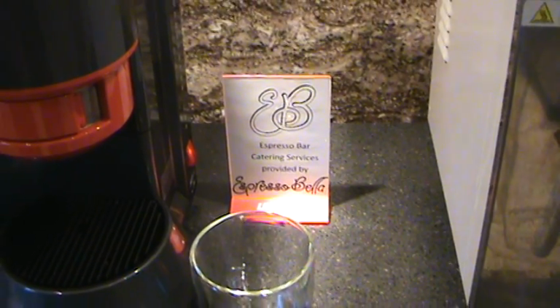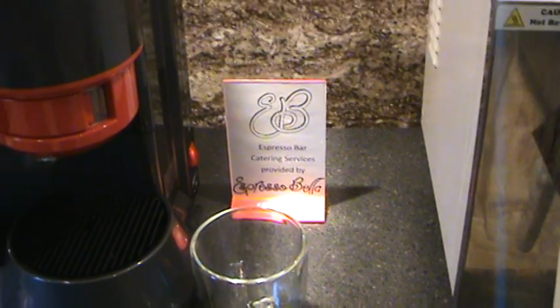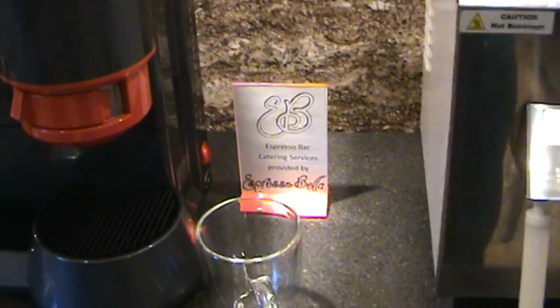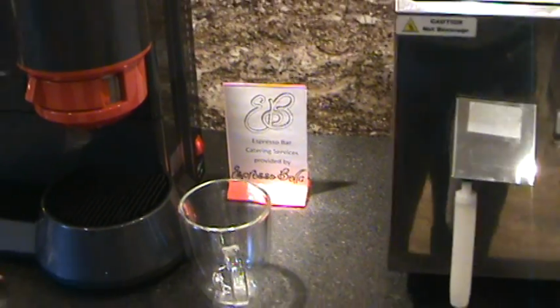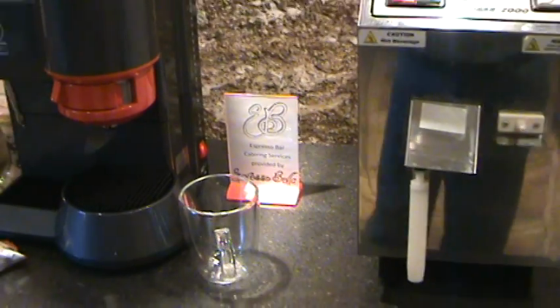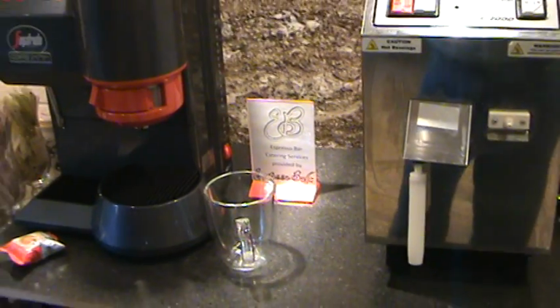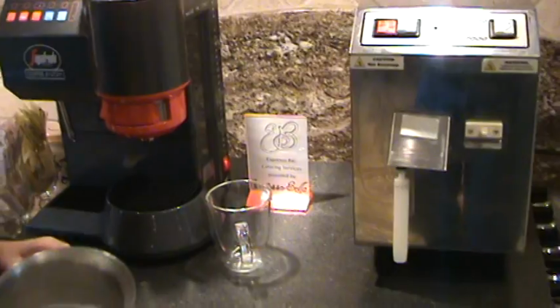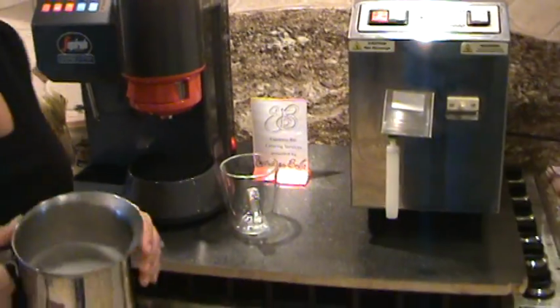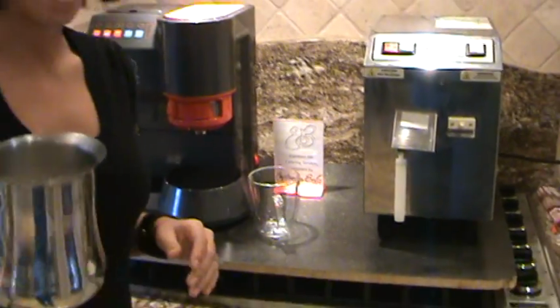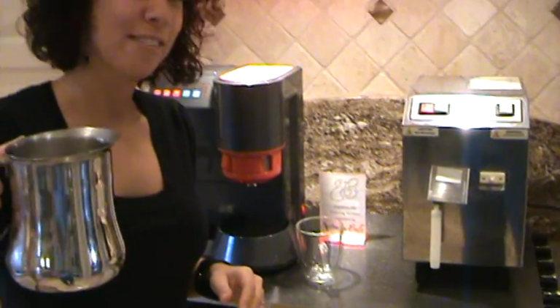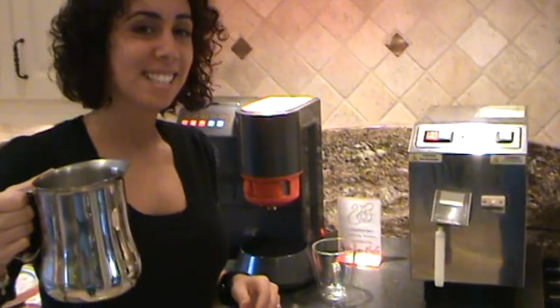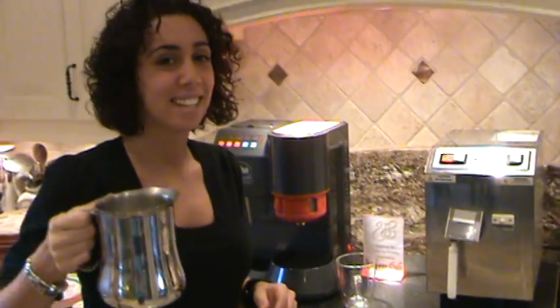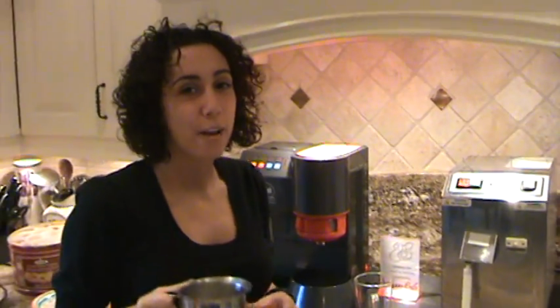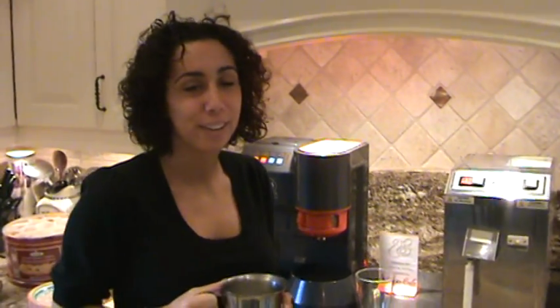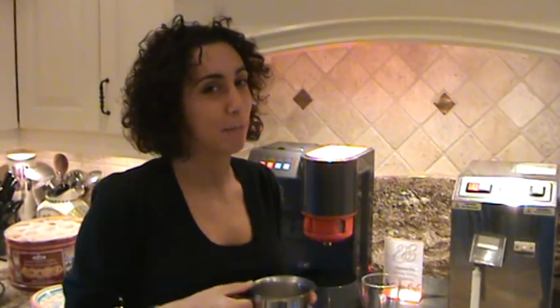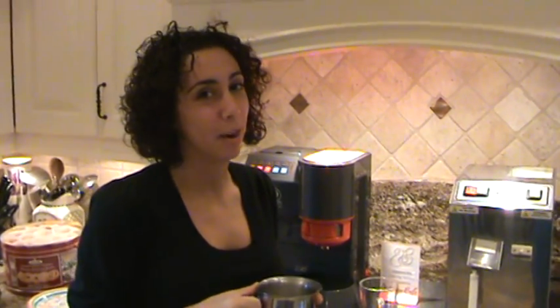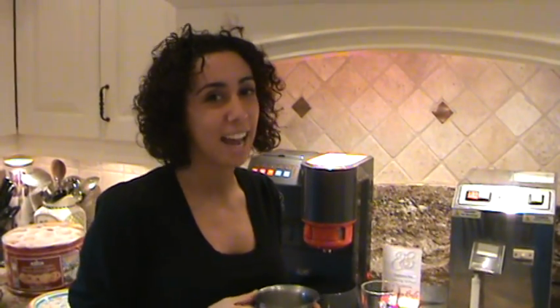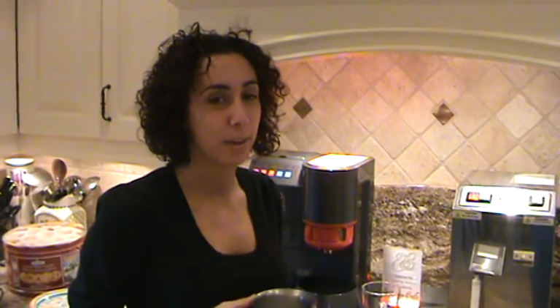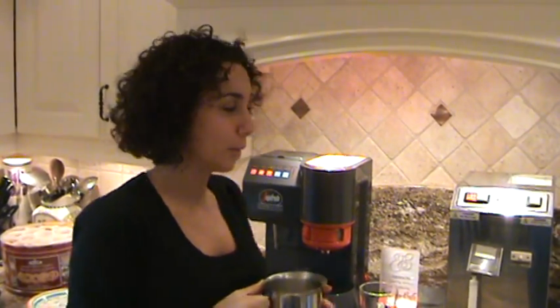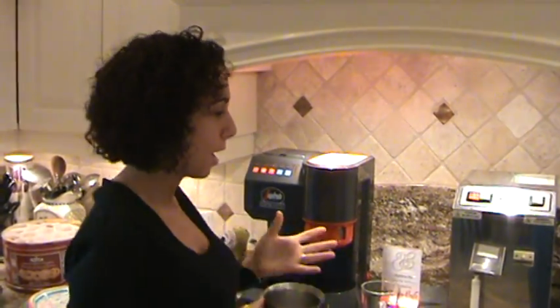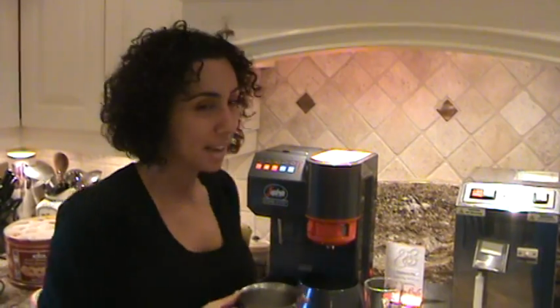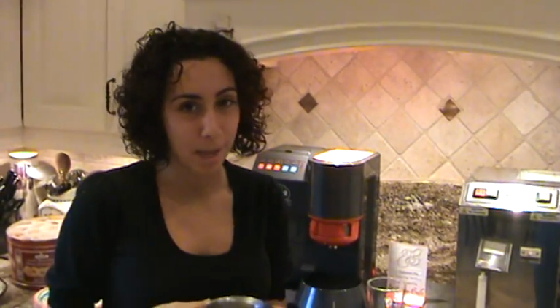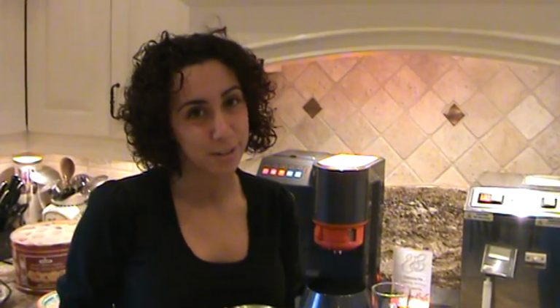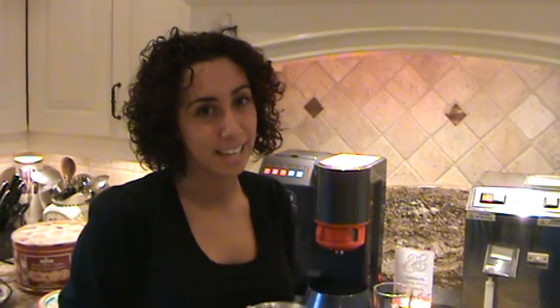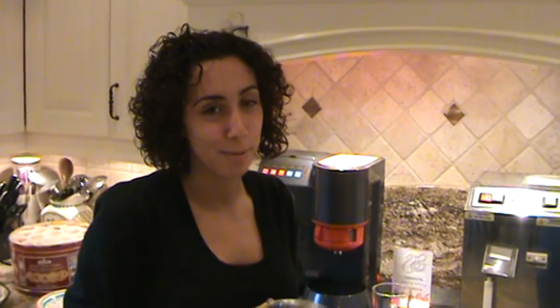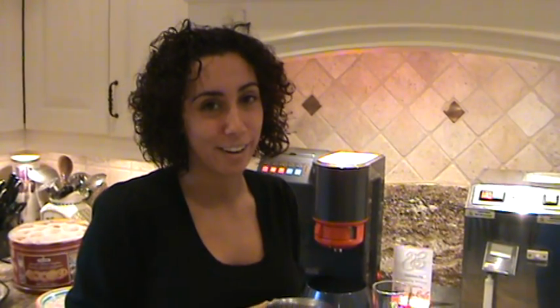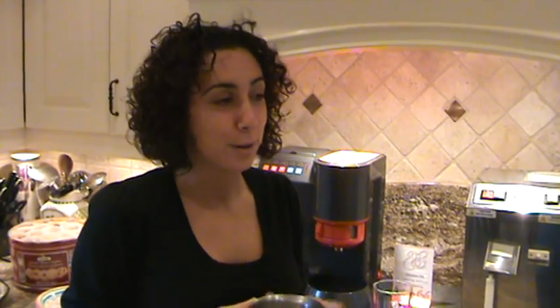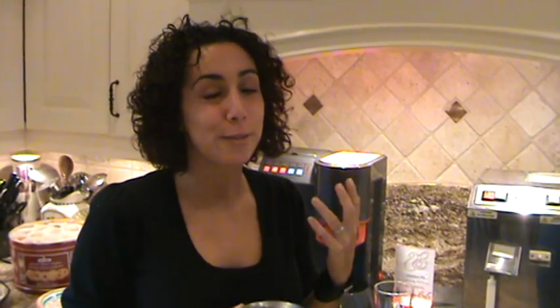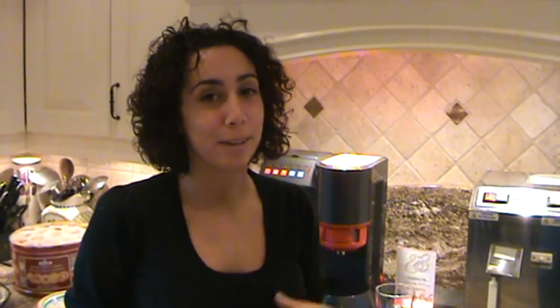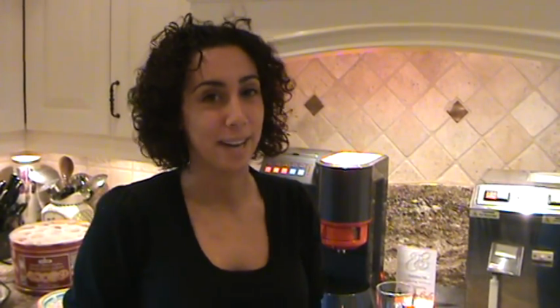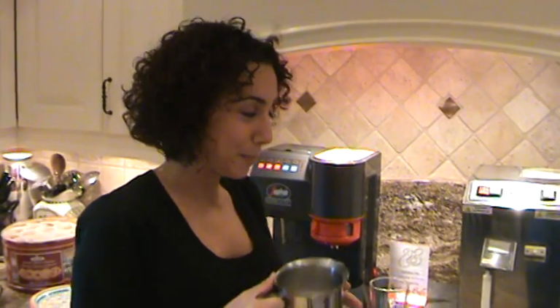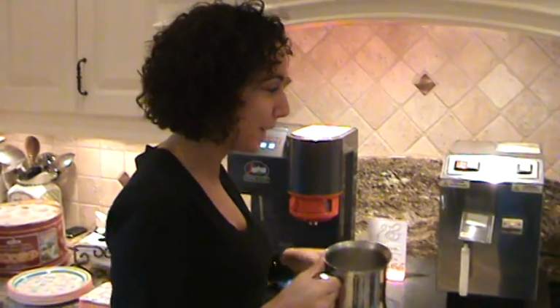Hi everyone, it's Daniella from Espresso Bella again, just at Effetti Designs Floral Basket Party. I just wanted to make a couple of cappuccinos for the ladies before their droves of people come on in, so here we go.